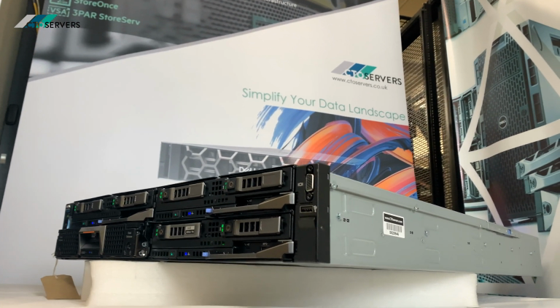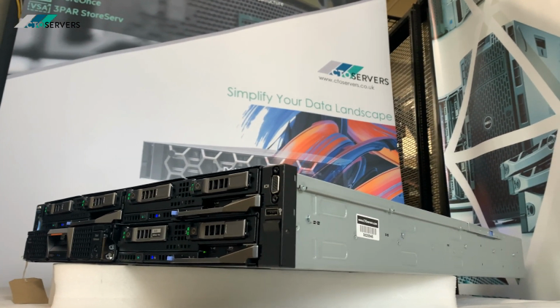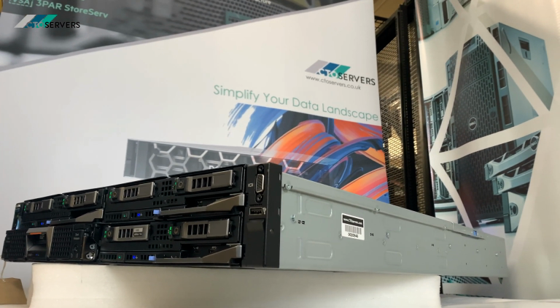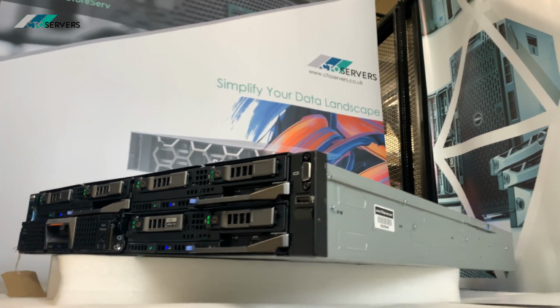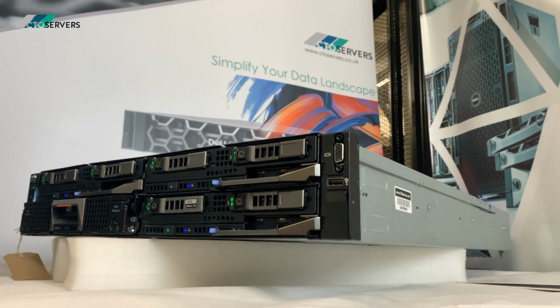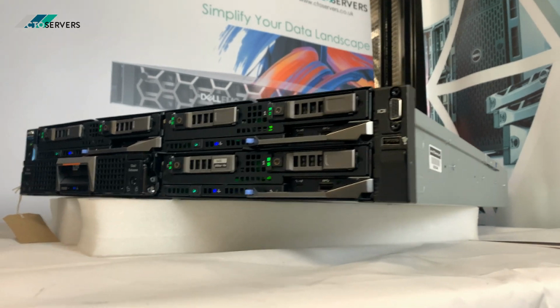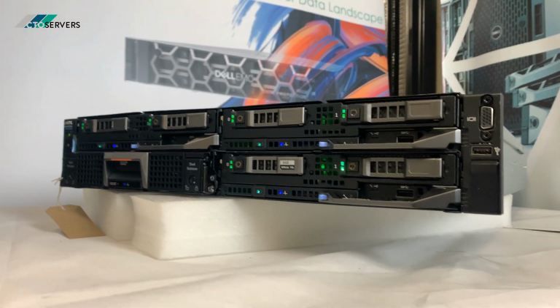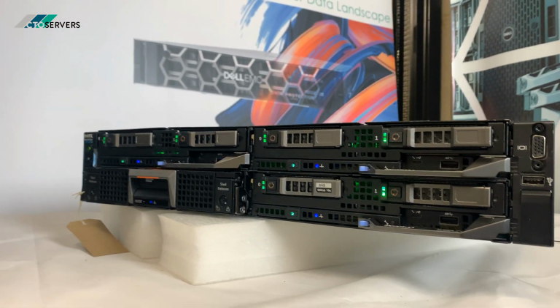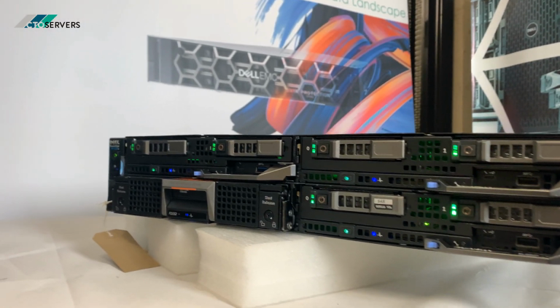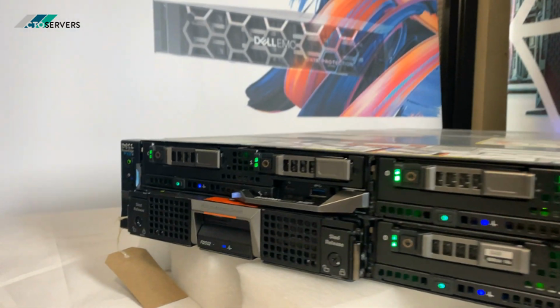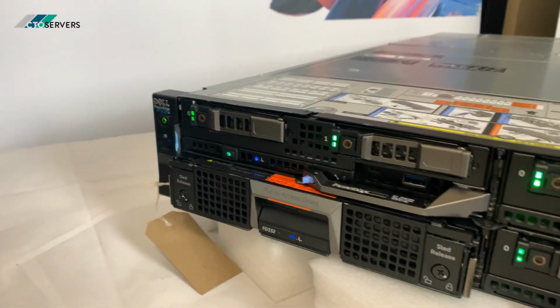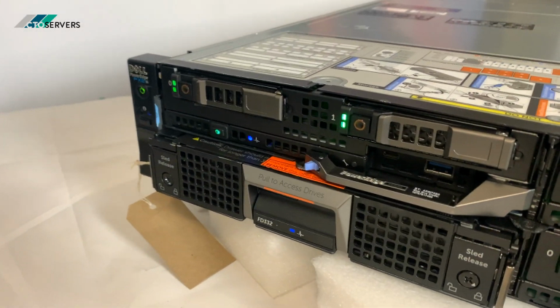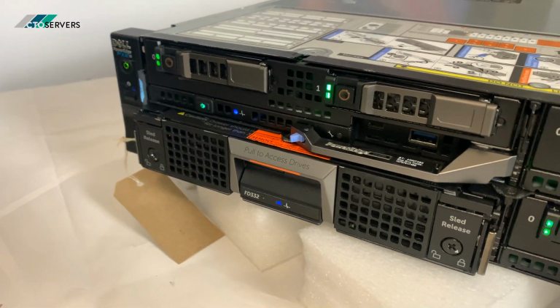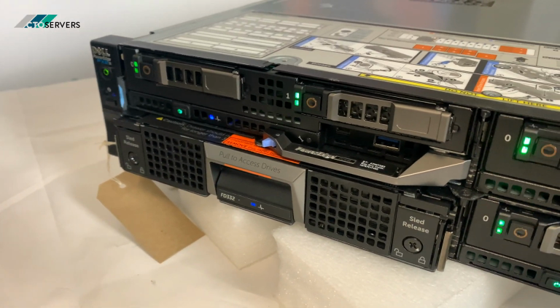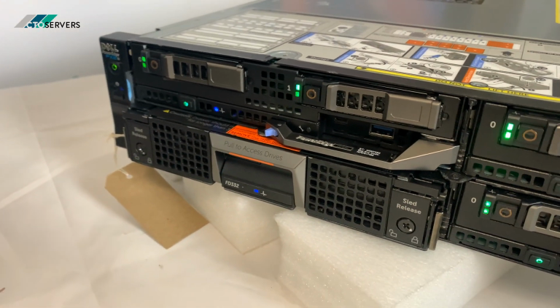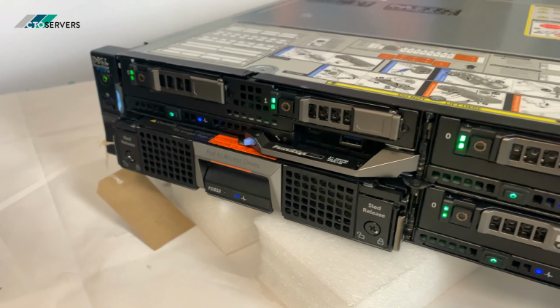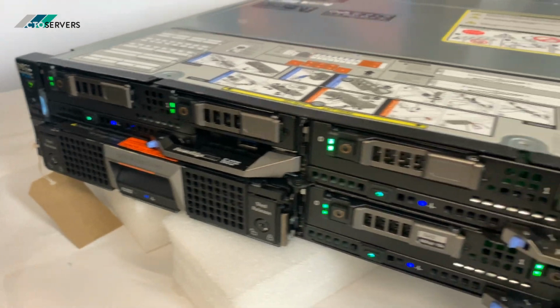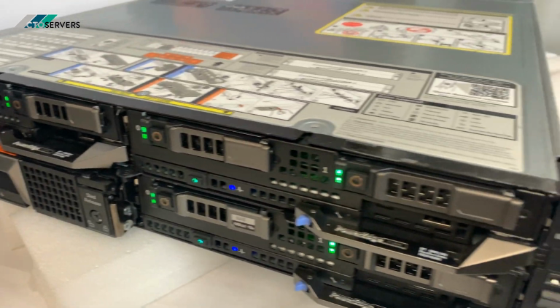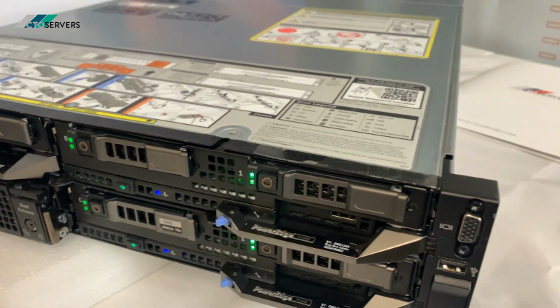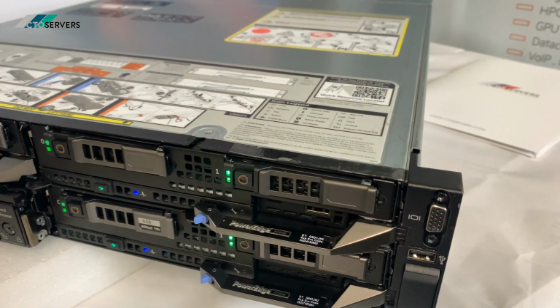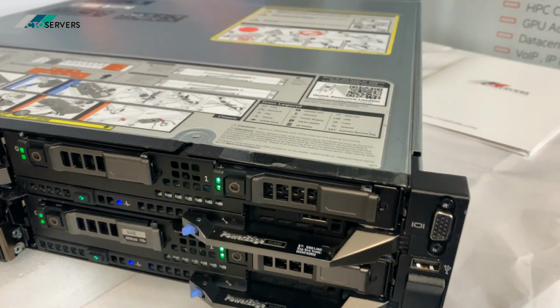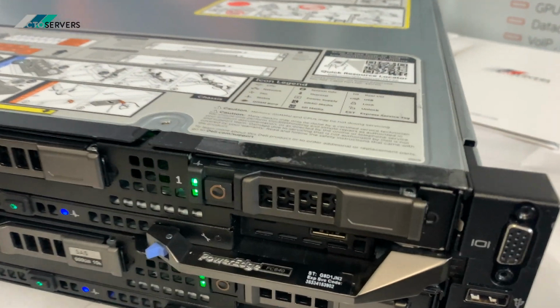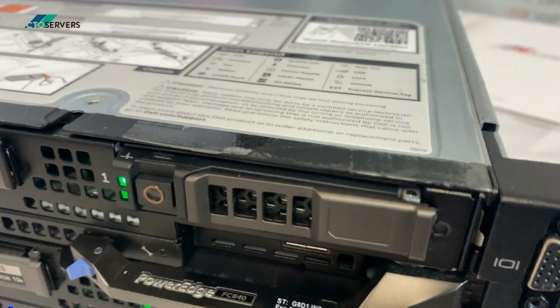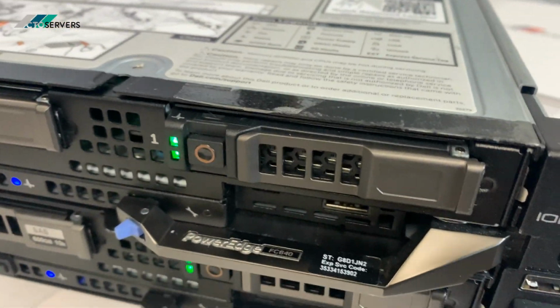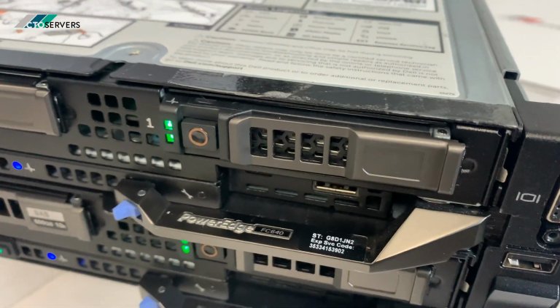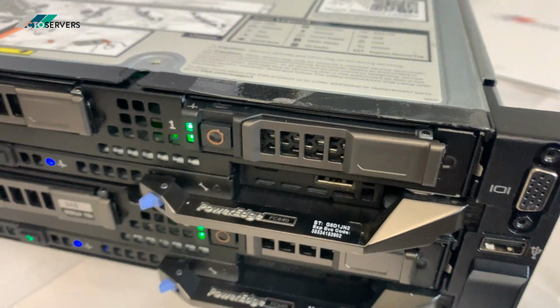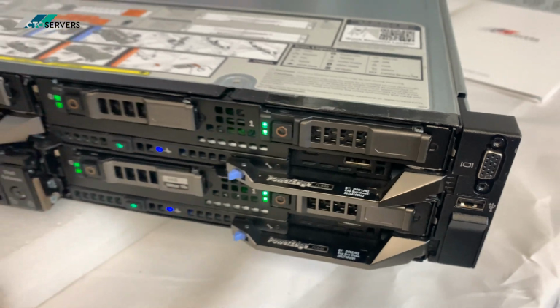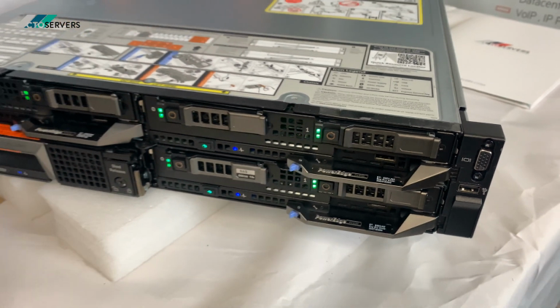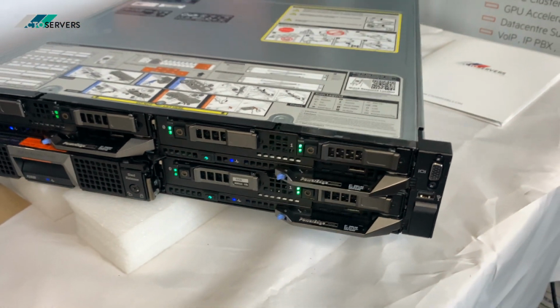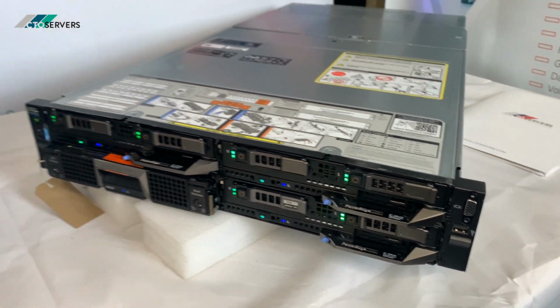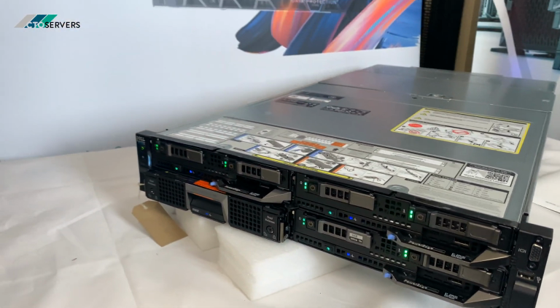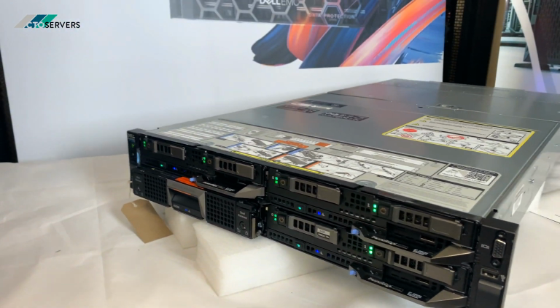It just runs off two power supplies. You can also replace the FD322 blade with another FC640 blade for a total of four blades.